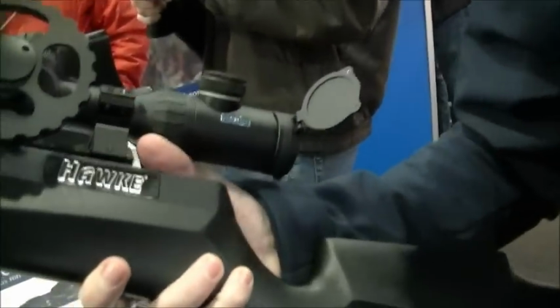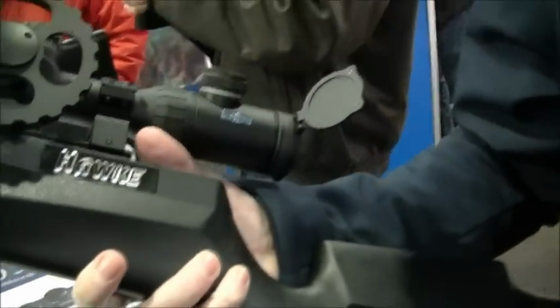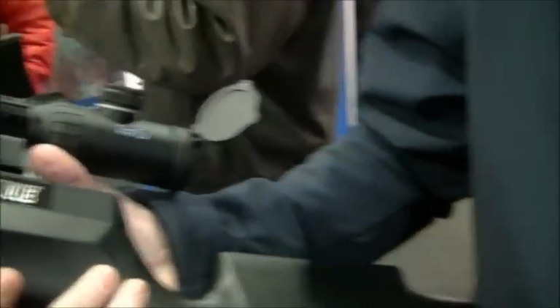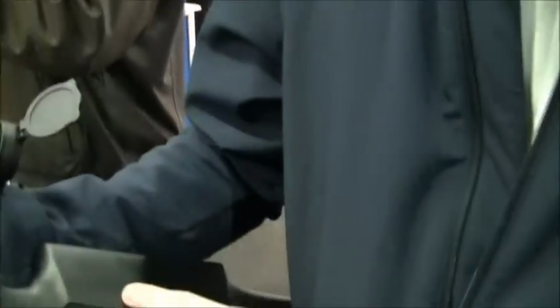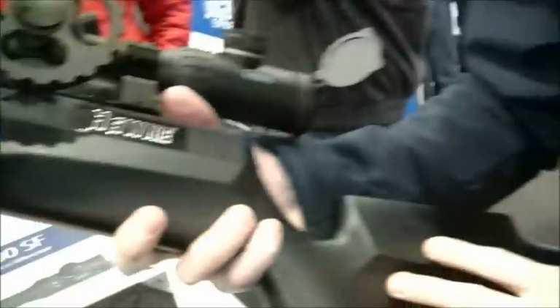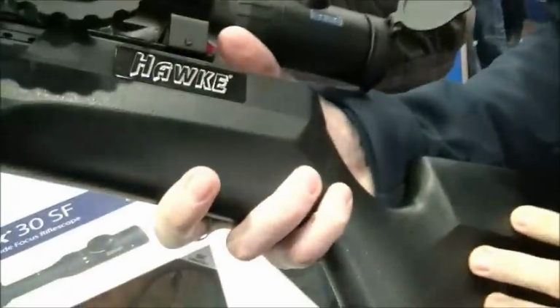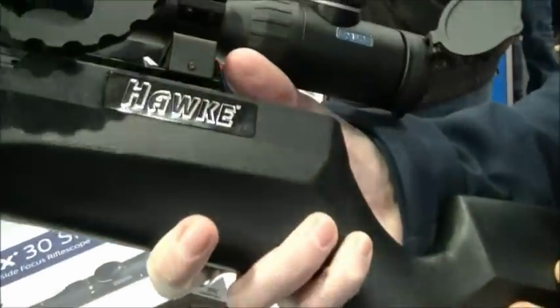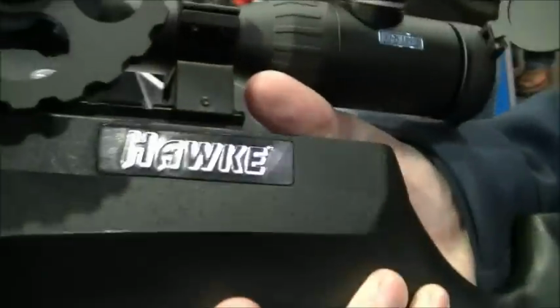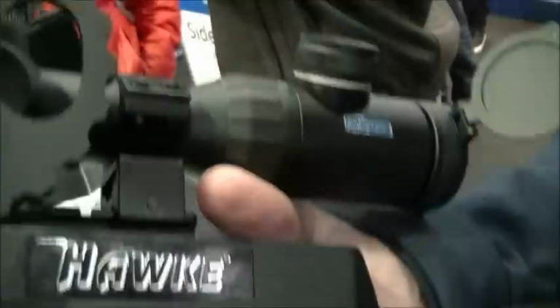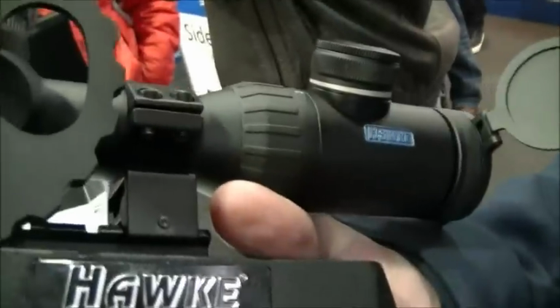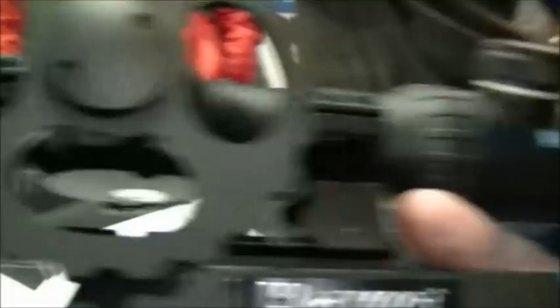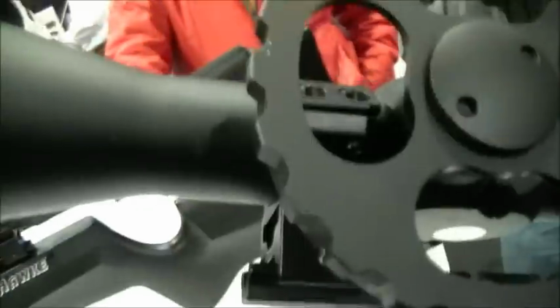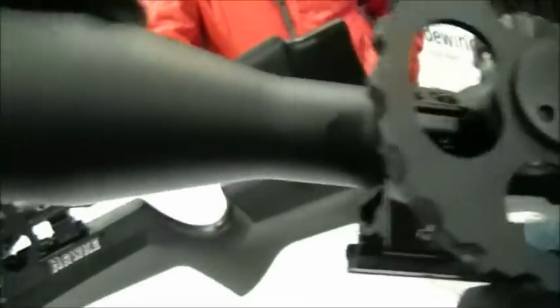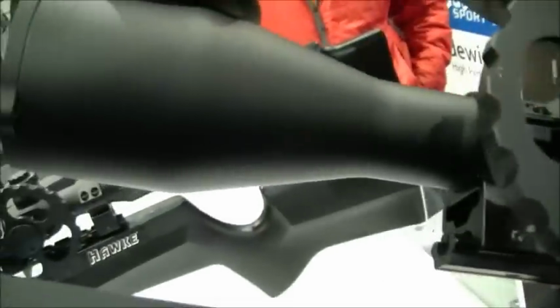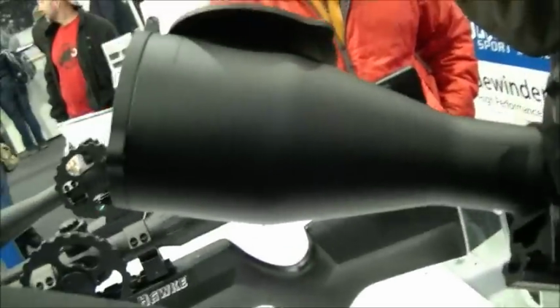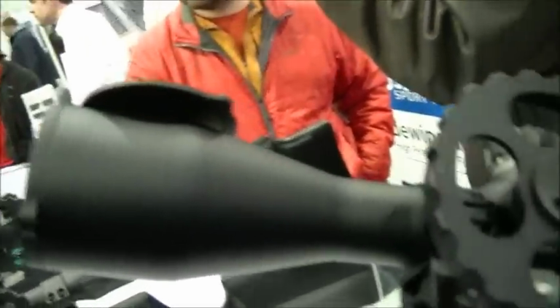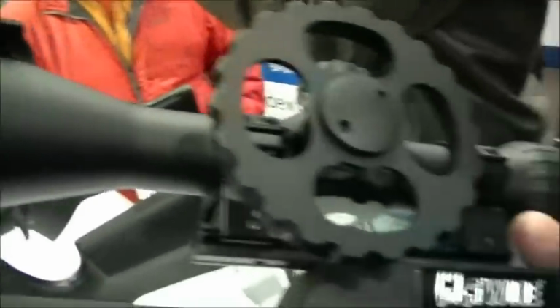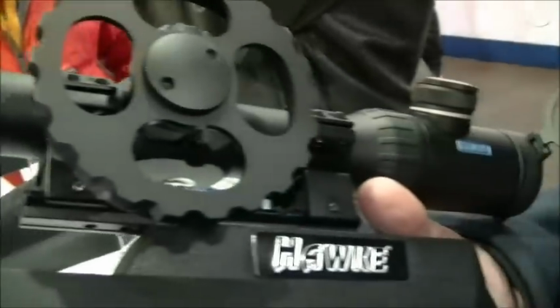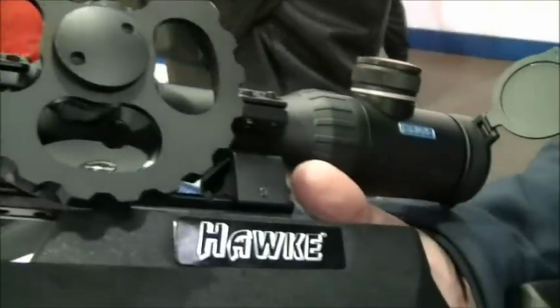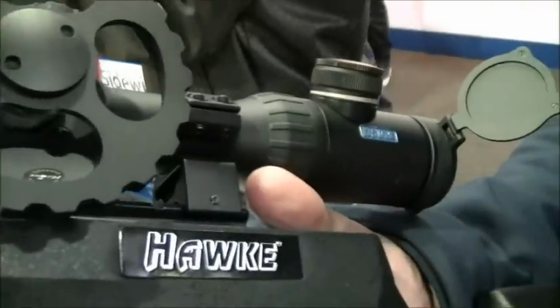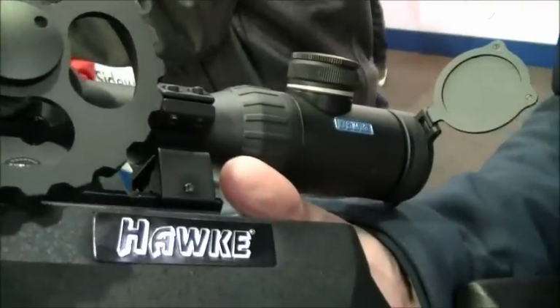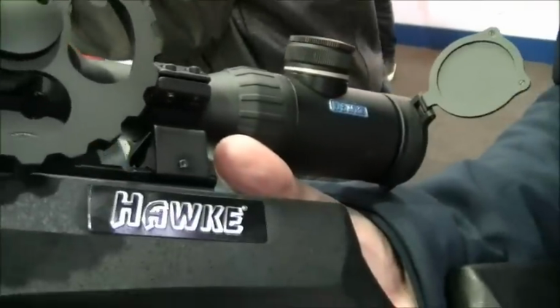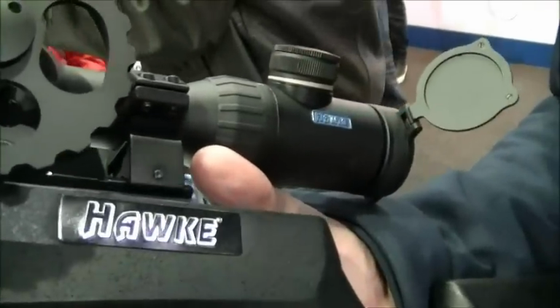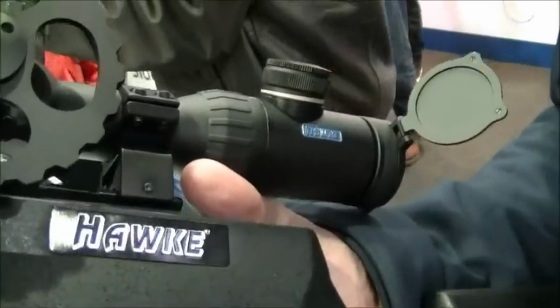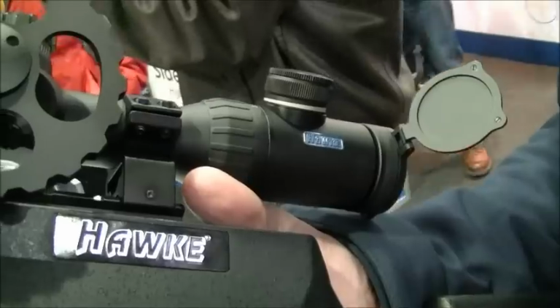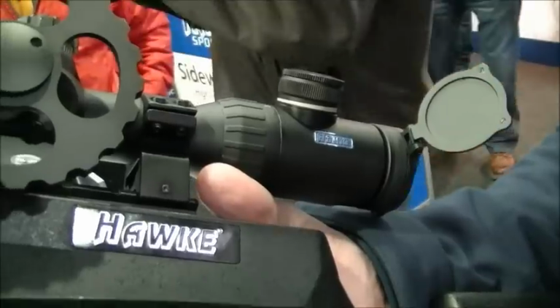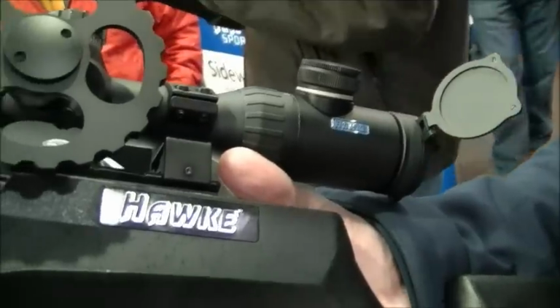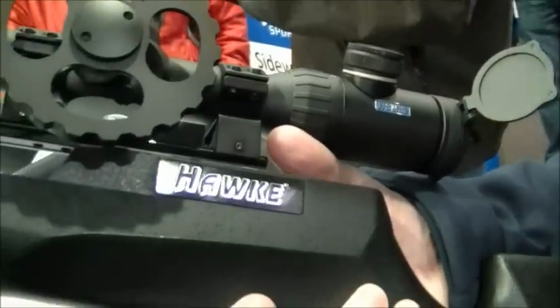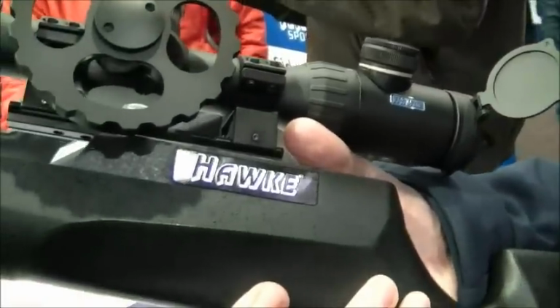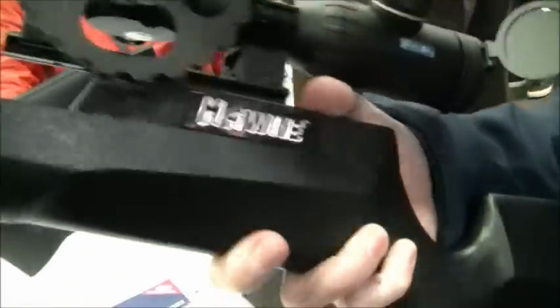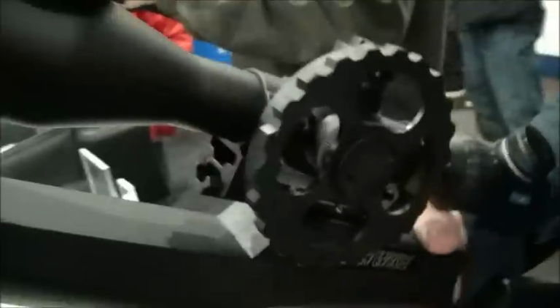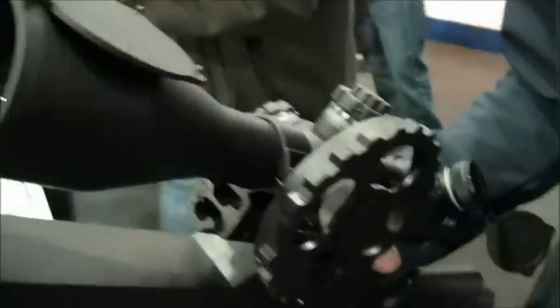Welcome to the Hawk stand. This is the Air Max 30 range. There are four in the range: 3-12, 4-16, 6-24, and up to the high mag 8-32, all with a 50mm front lens system.